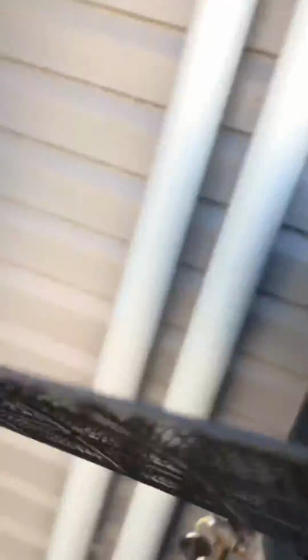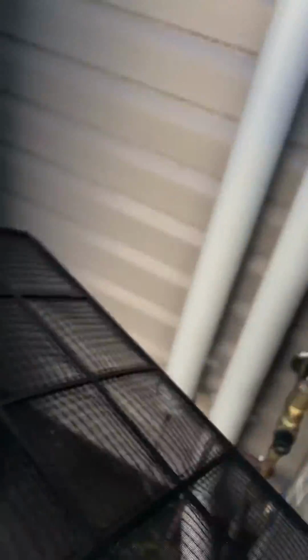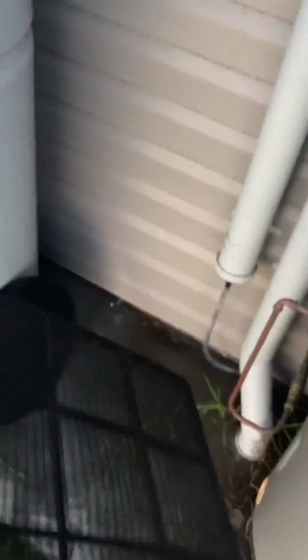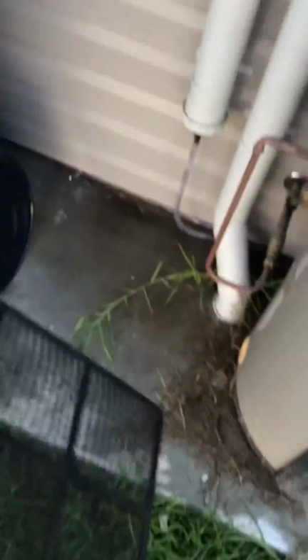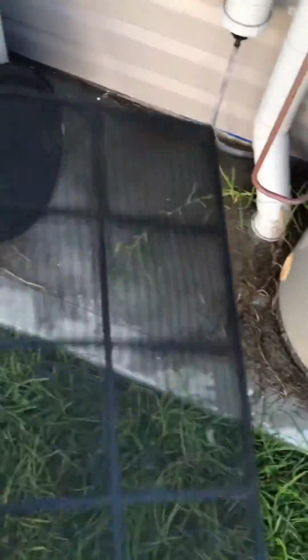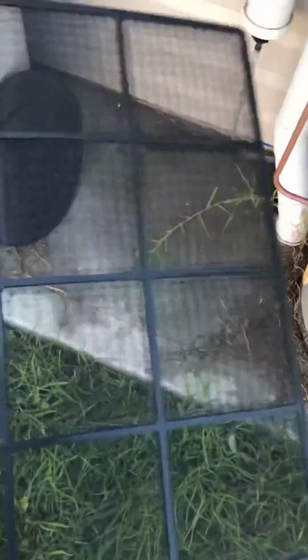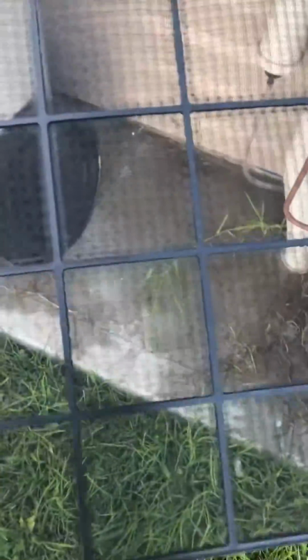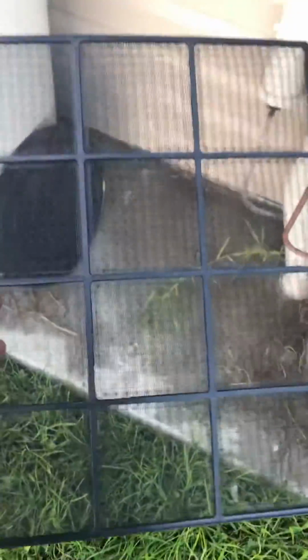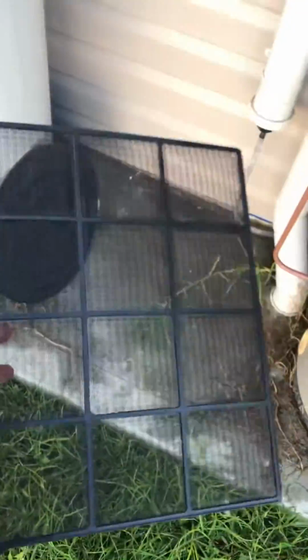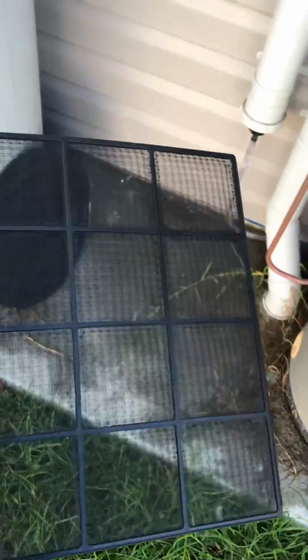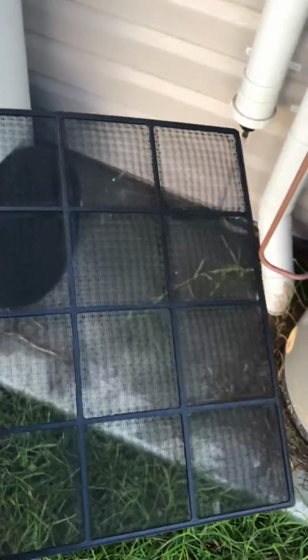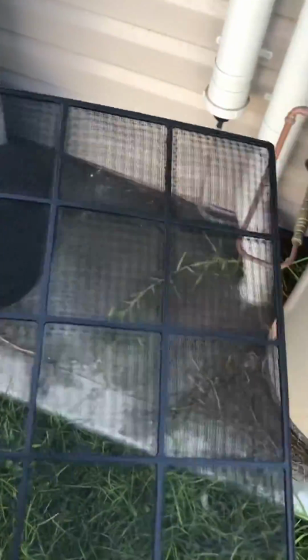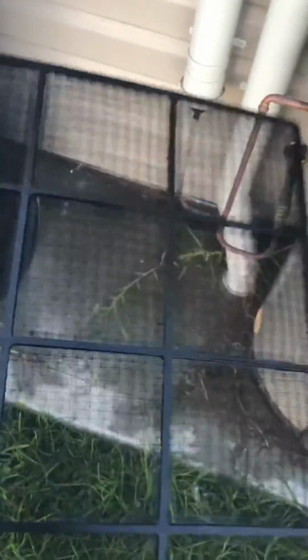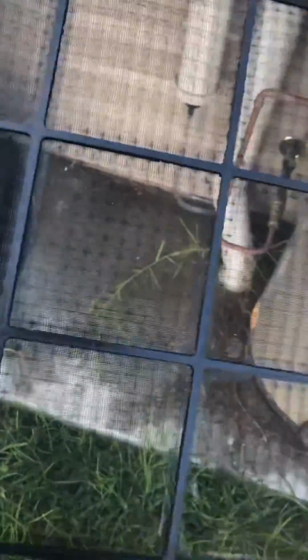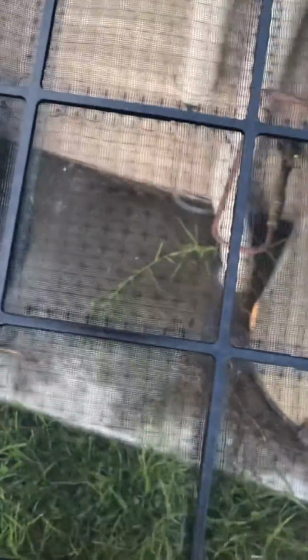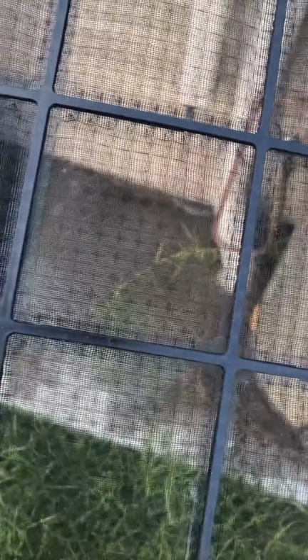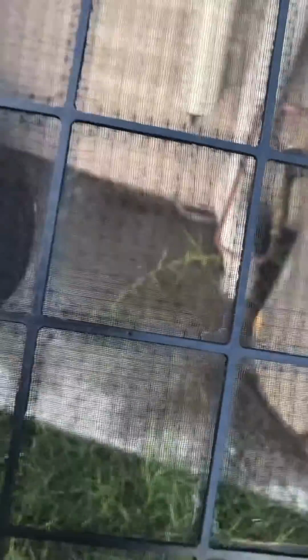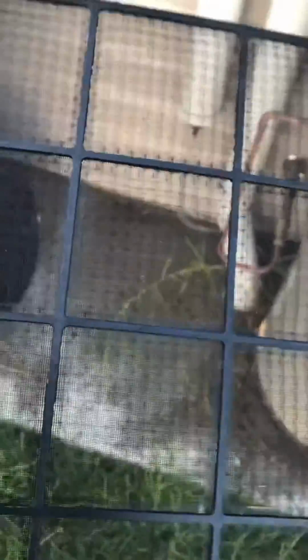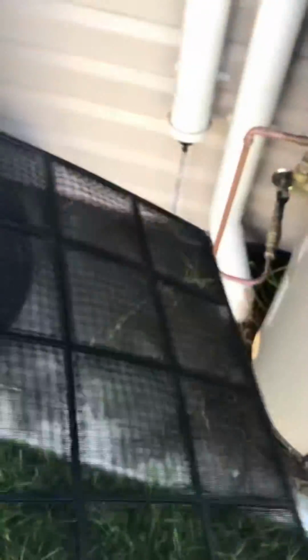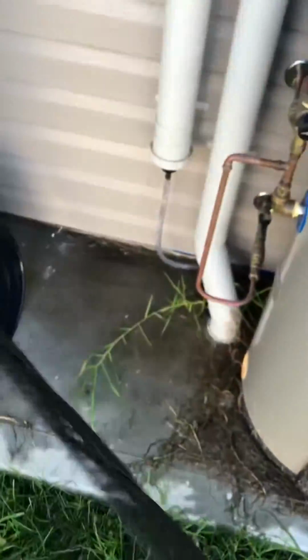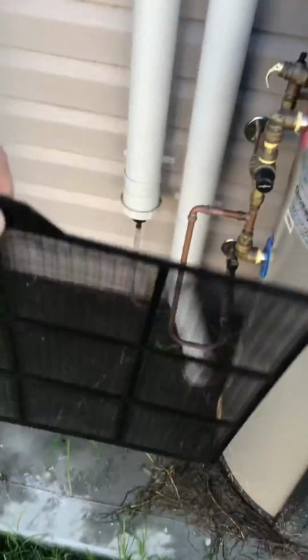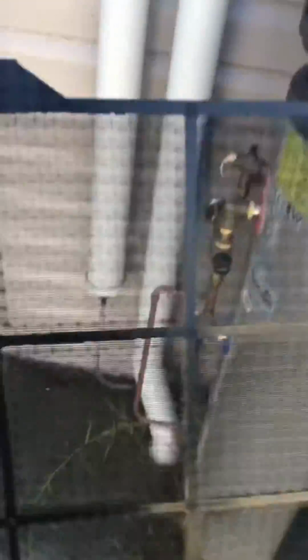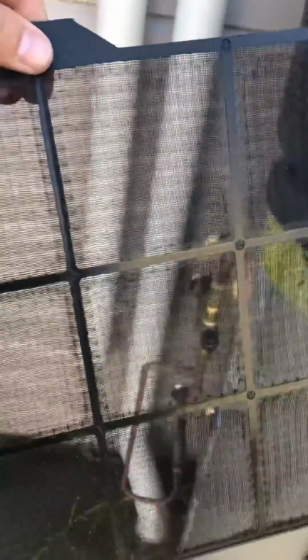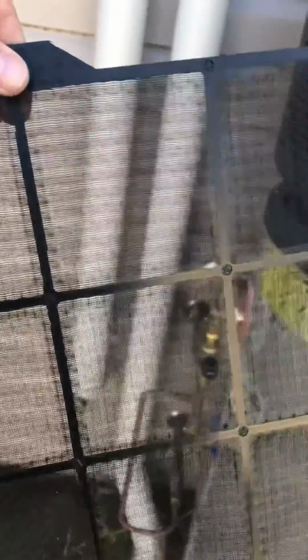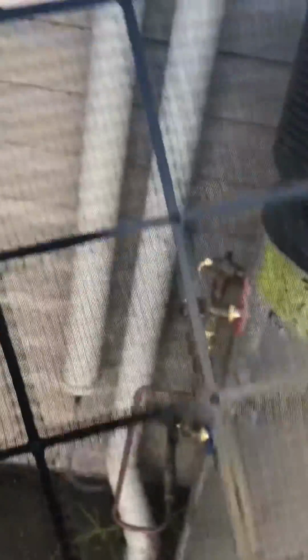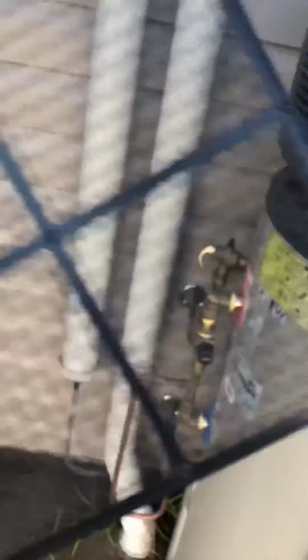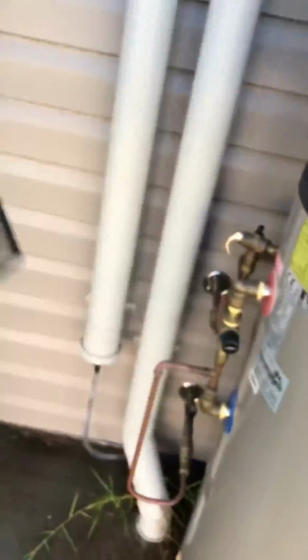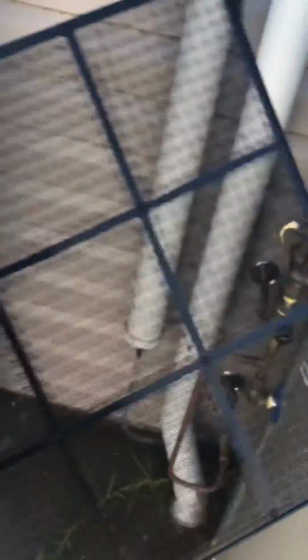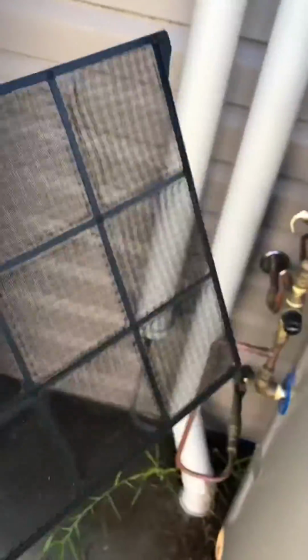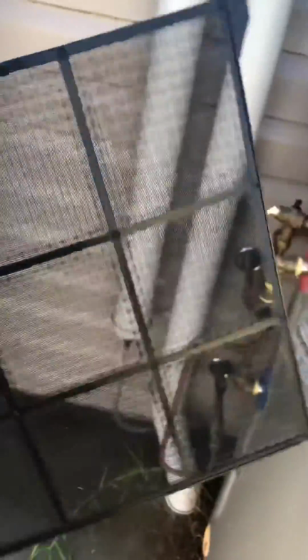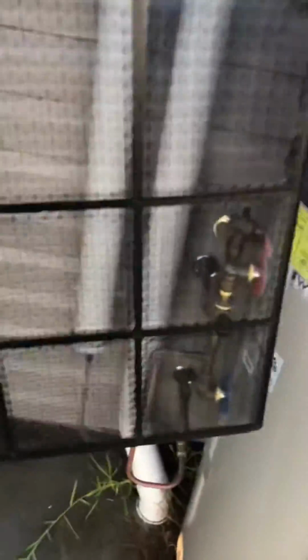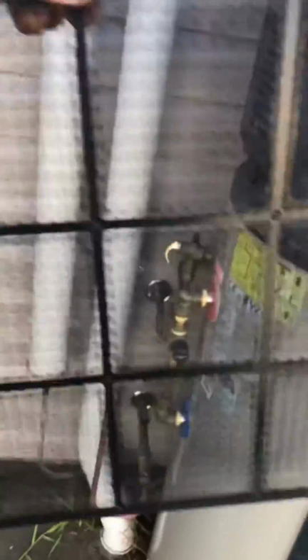Every six months give that a wash. The grid that protrudes faces away from you. Tap it out and let it dry.